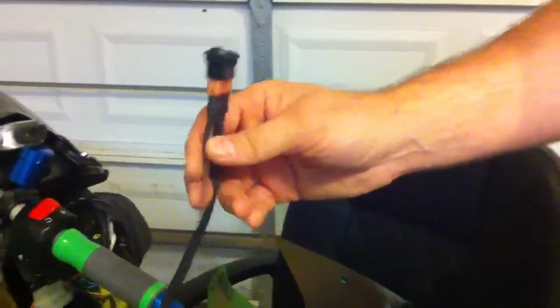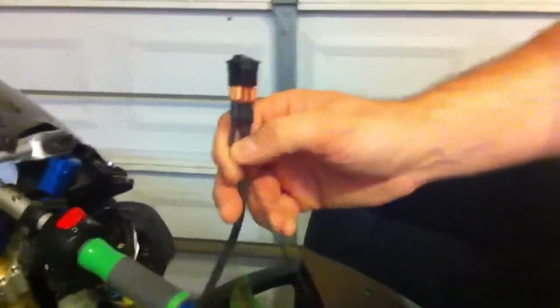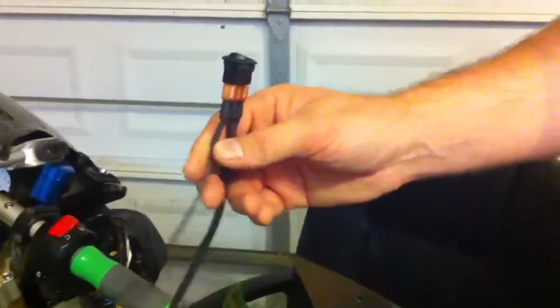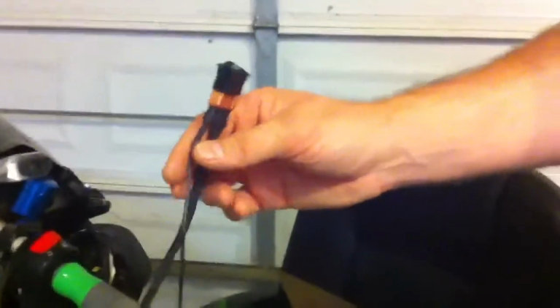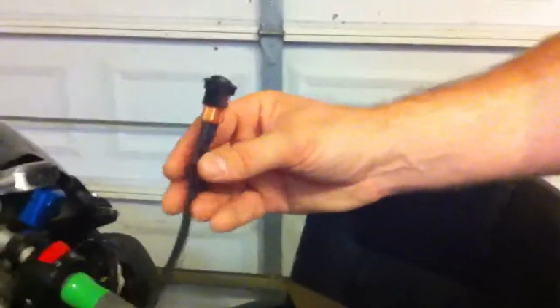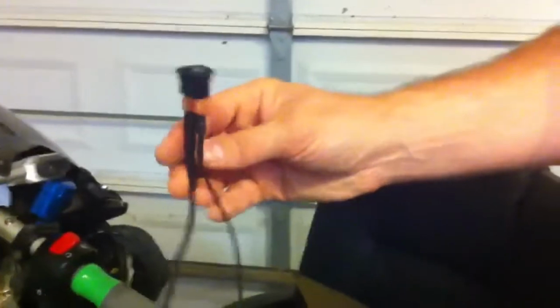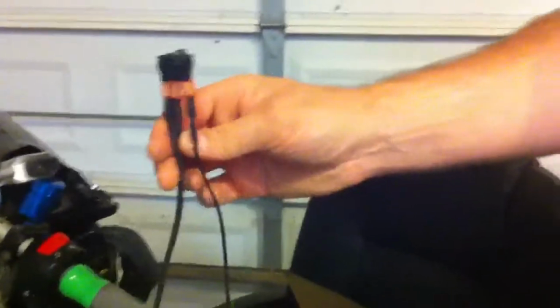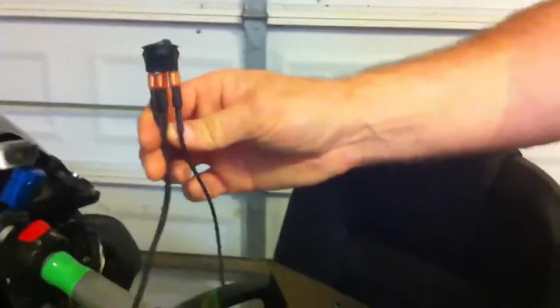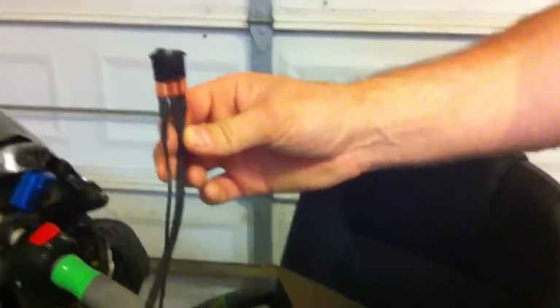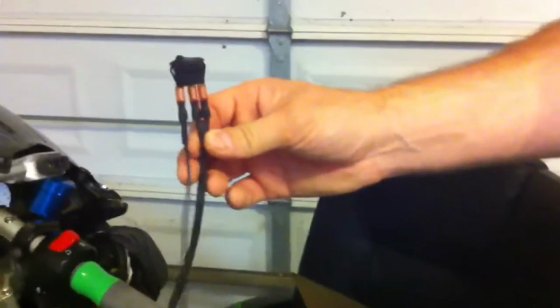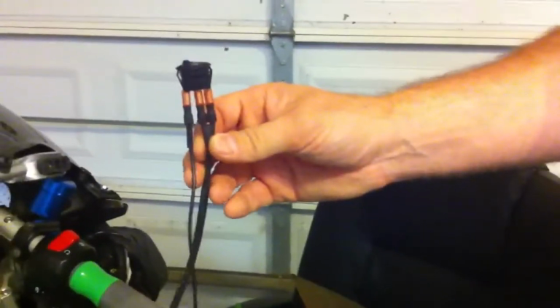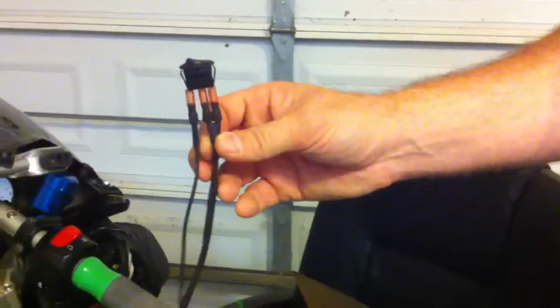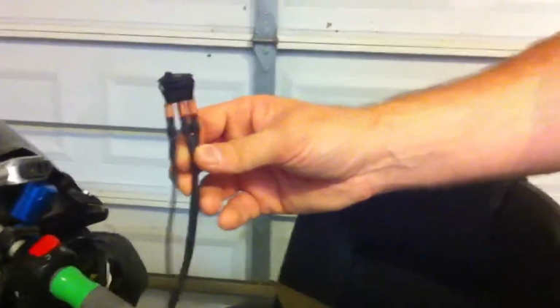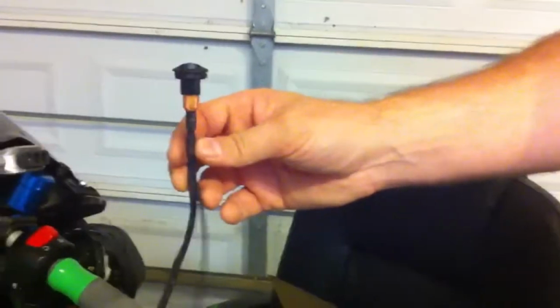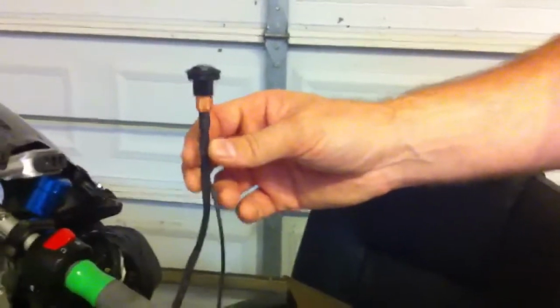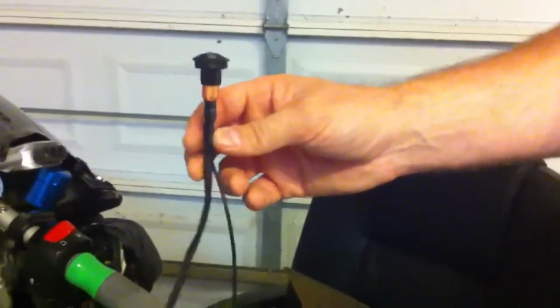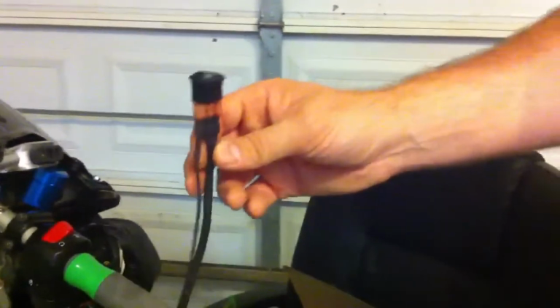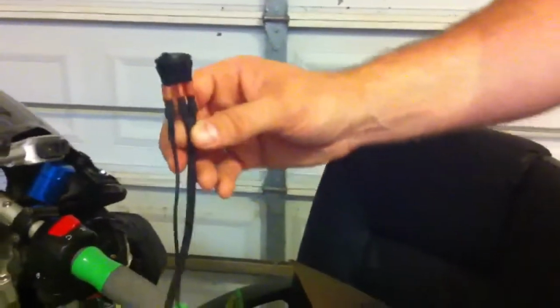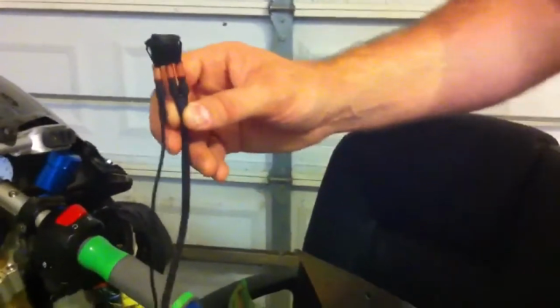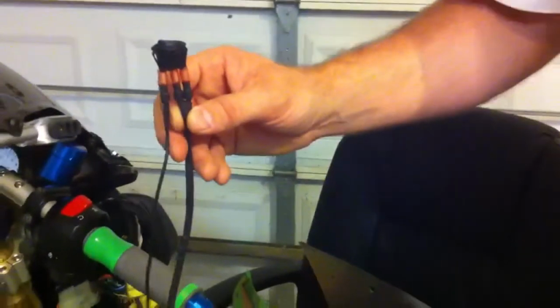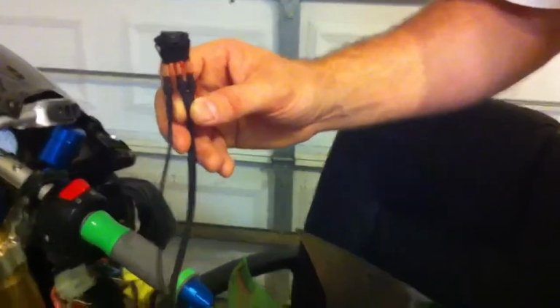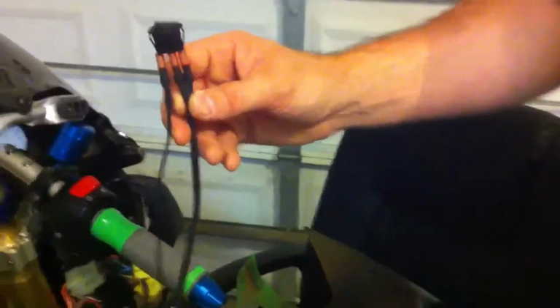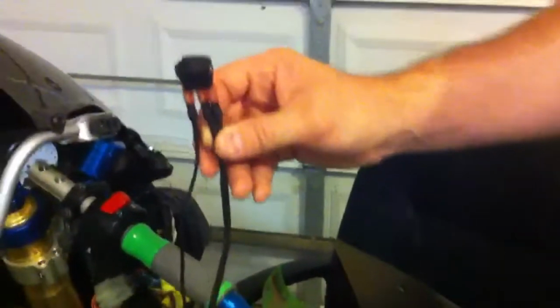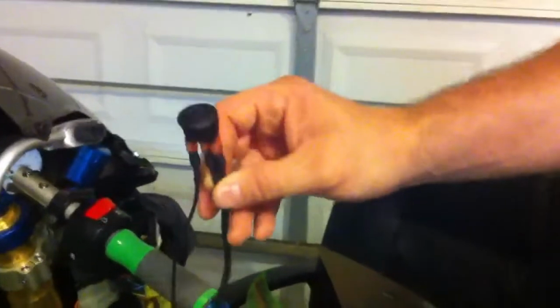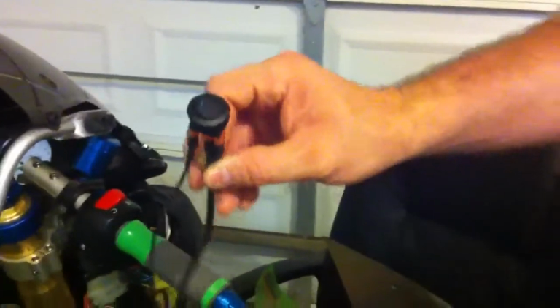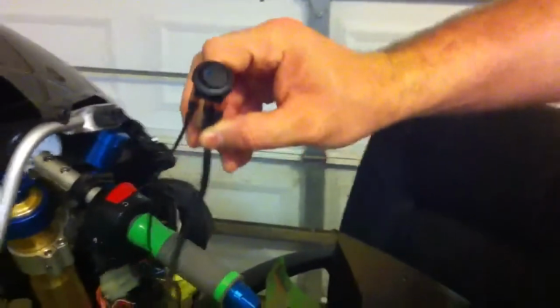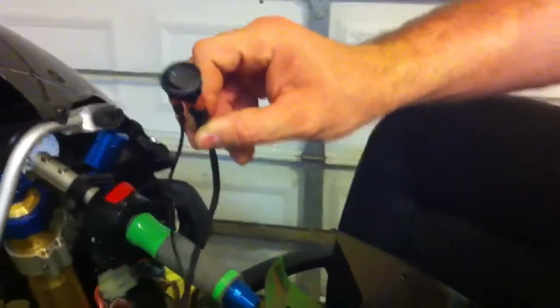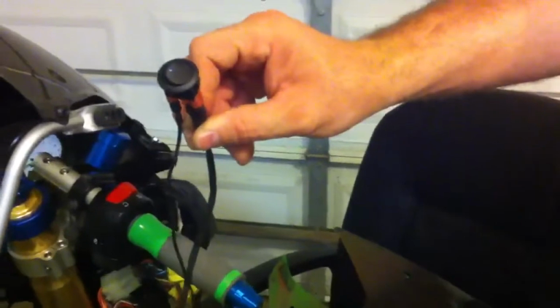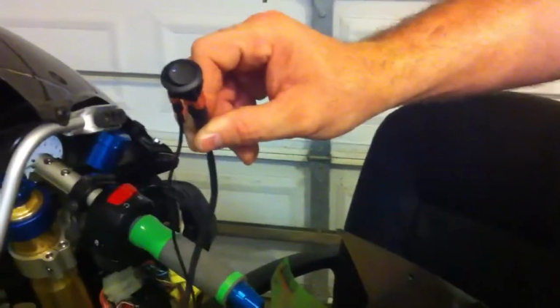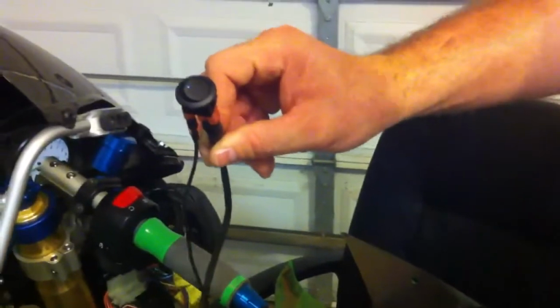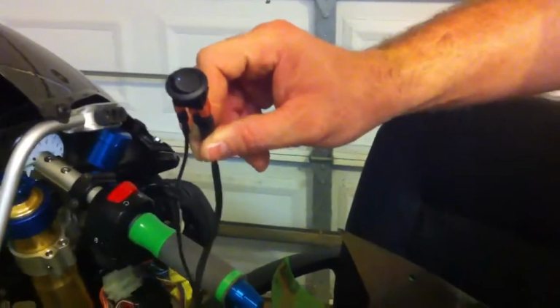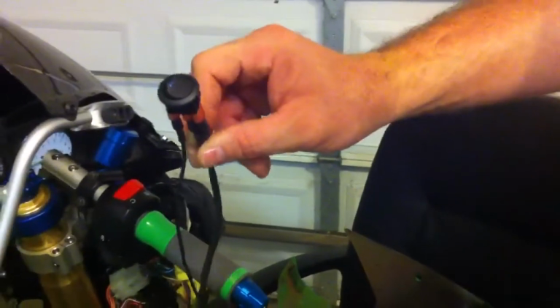Hey folks, Coast Mafia here. I'm going to go through a real quick install on the manual fan switch. I use the same switches that I use for the manual headlight switch — these little round LED style switches.